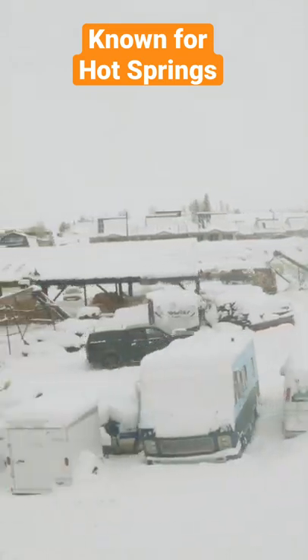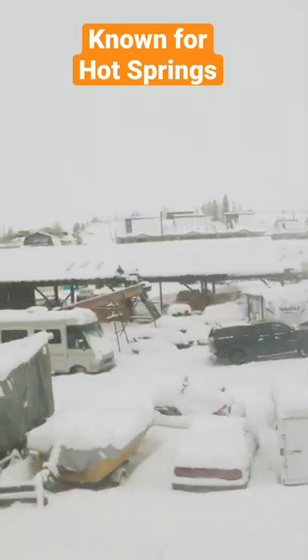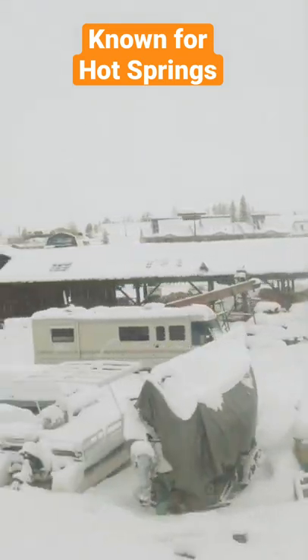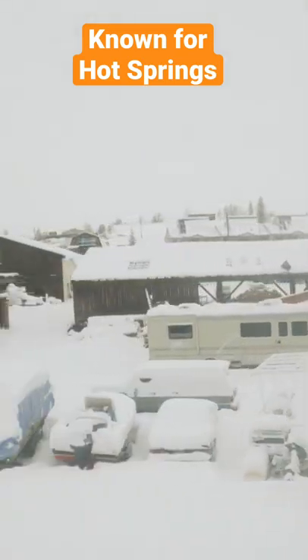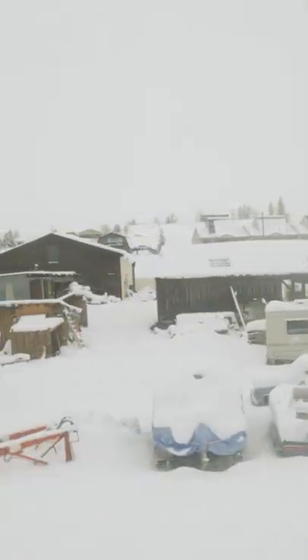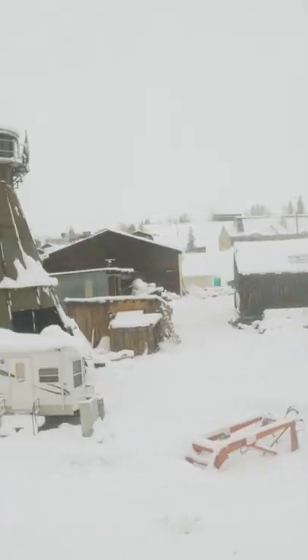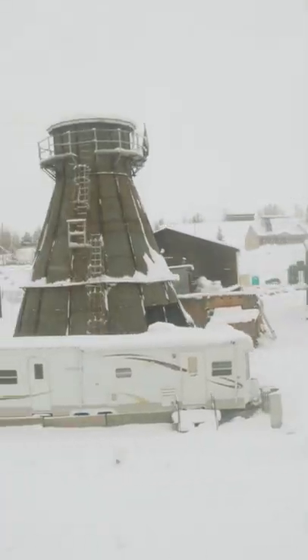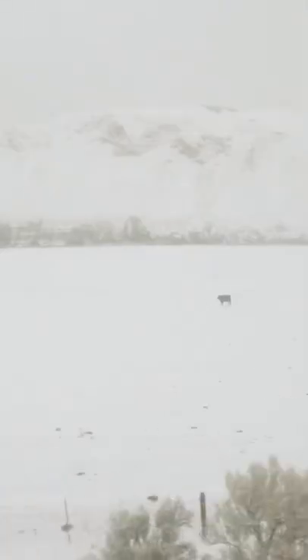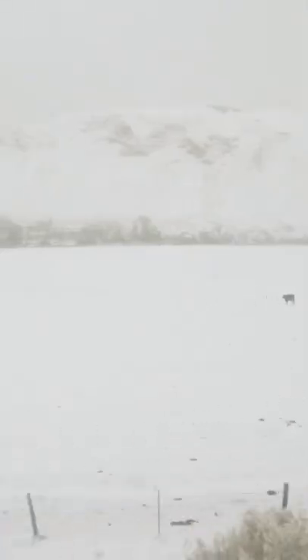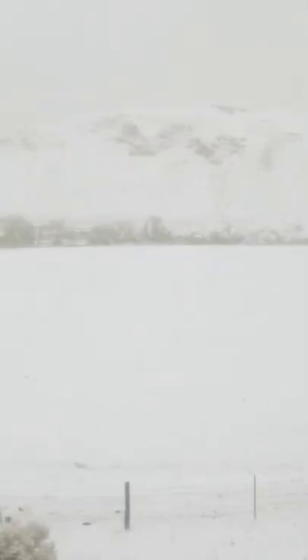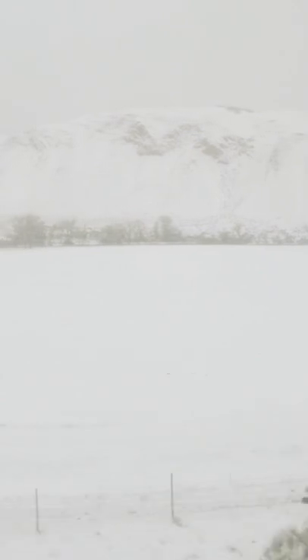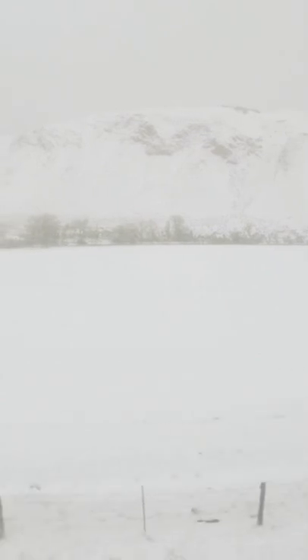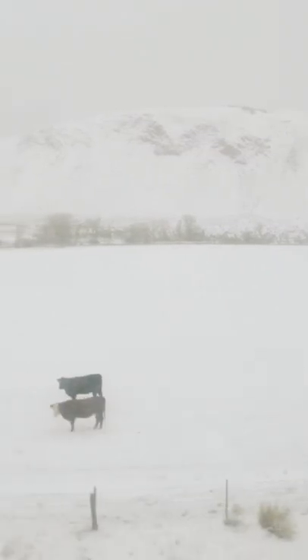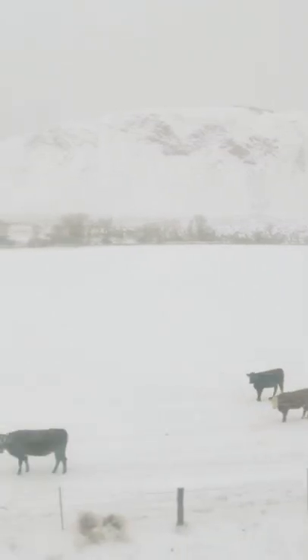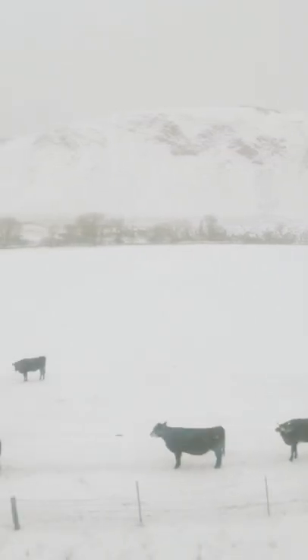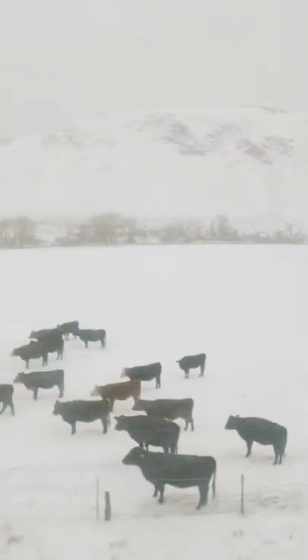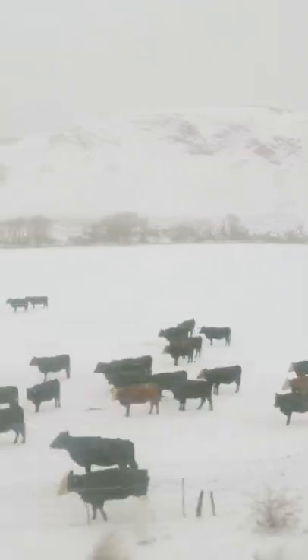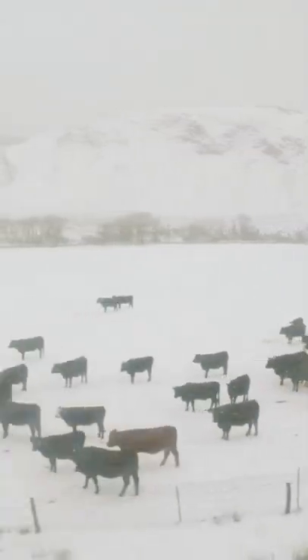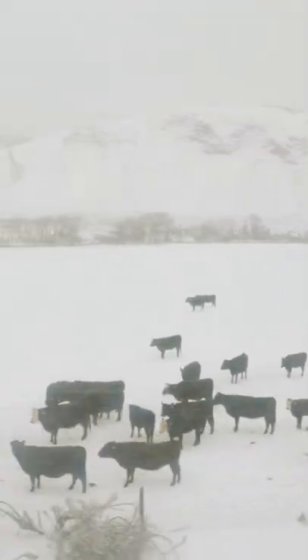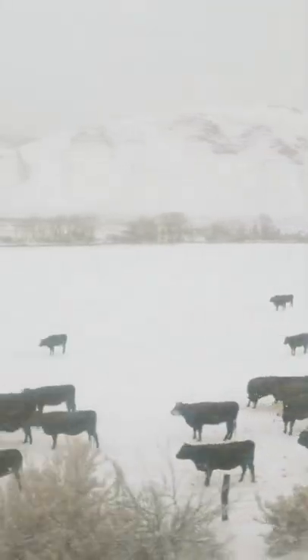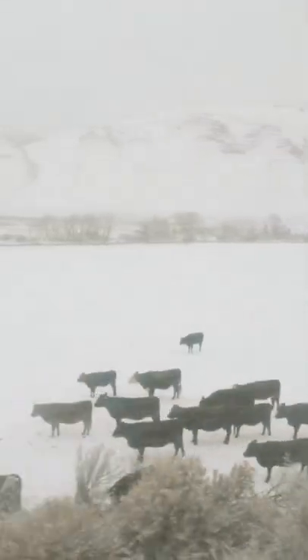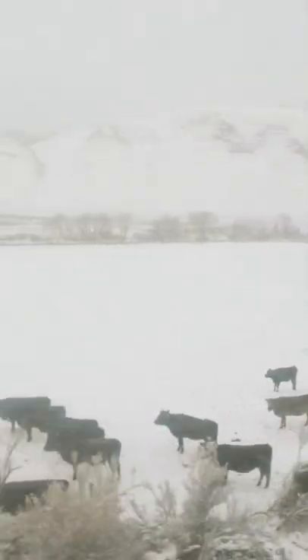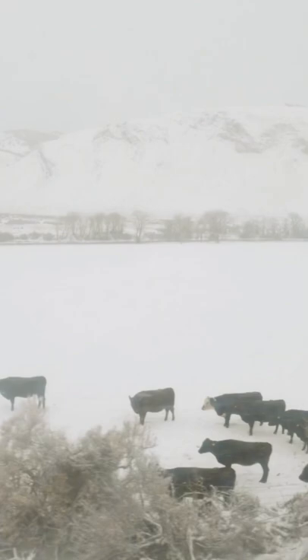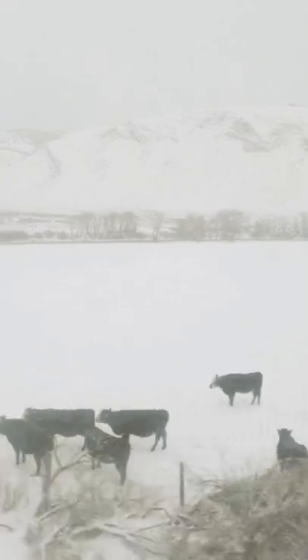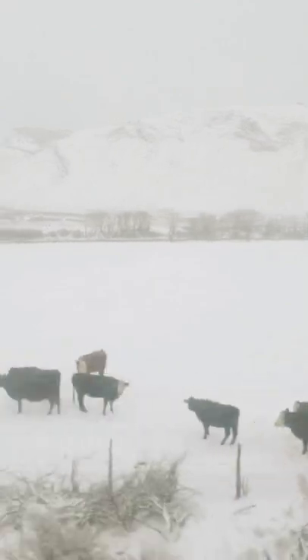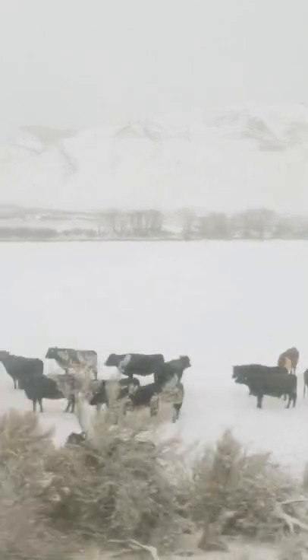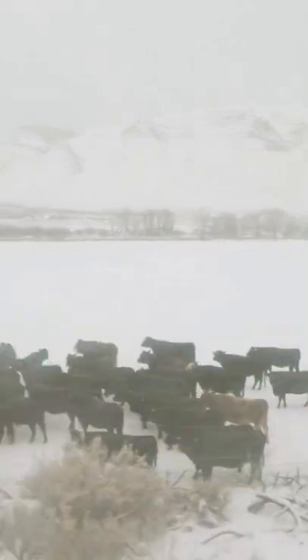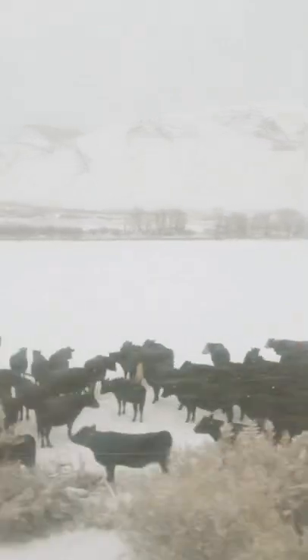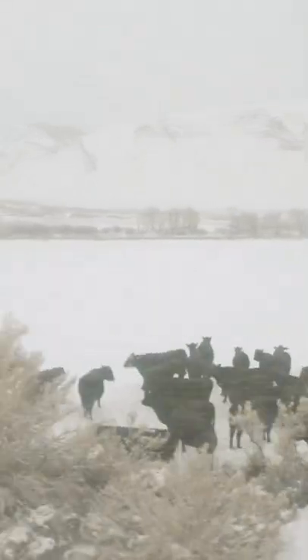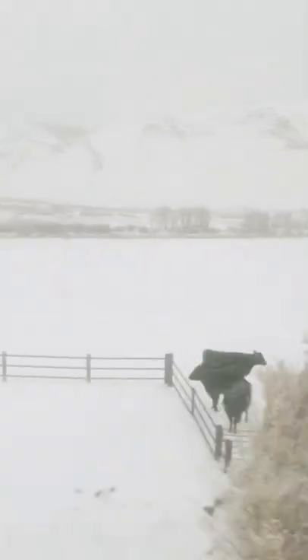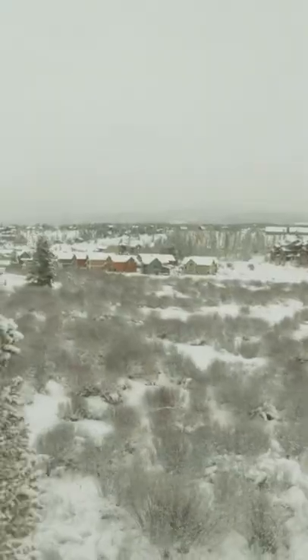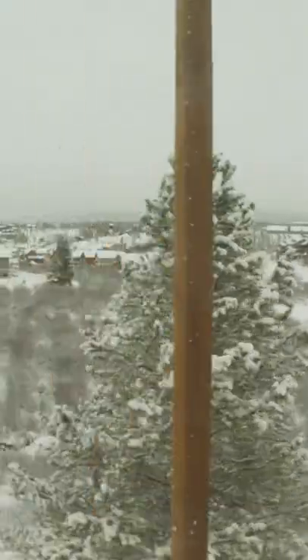You can find the hot springs on the left side of the river and a mountain. You can also find hot springs on the right side of the river, where access costs about $80.